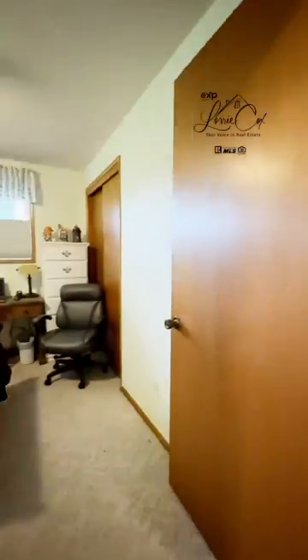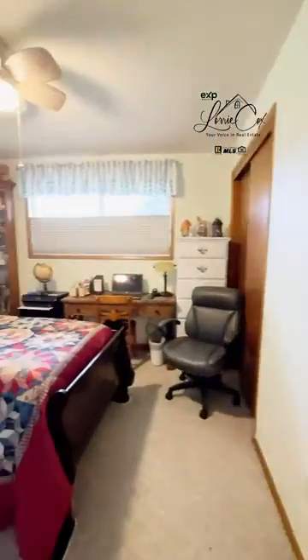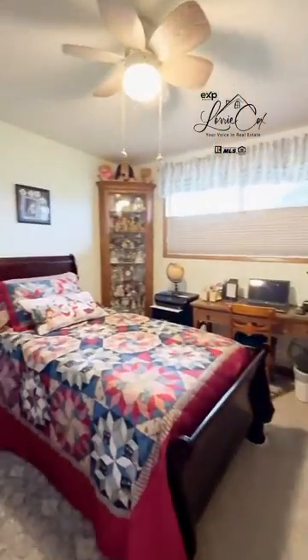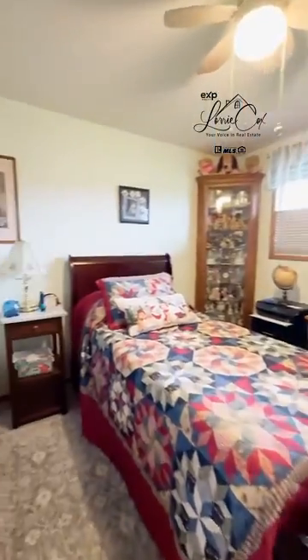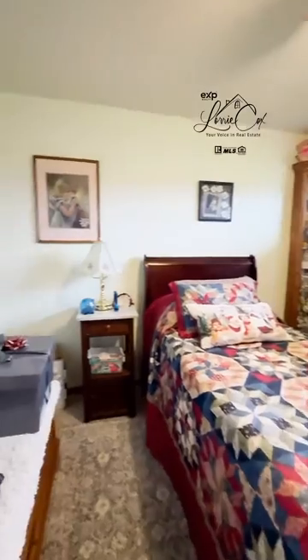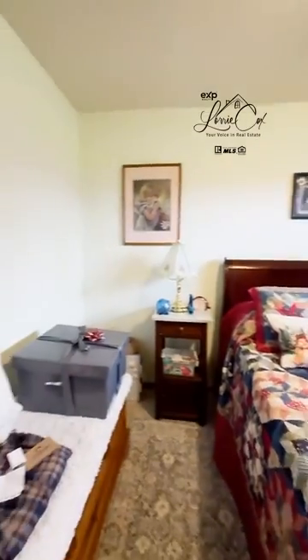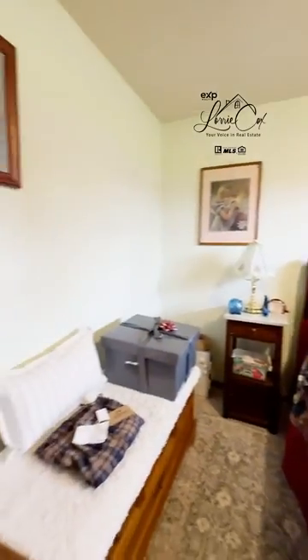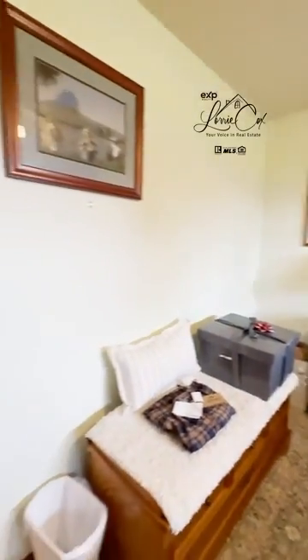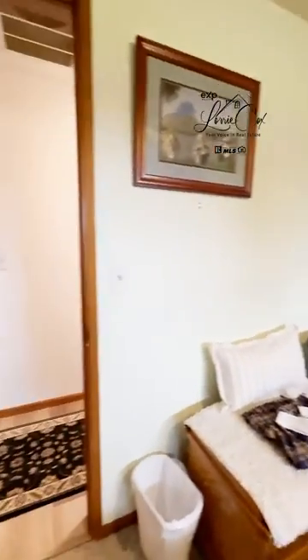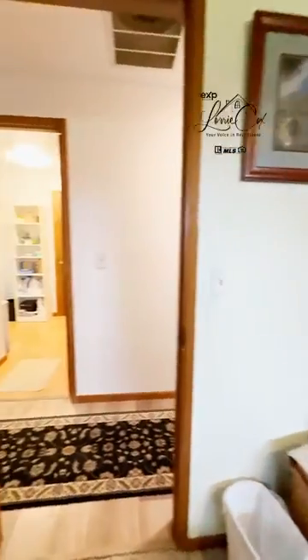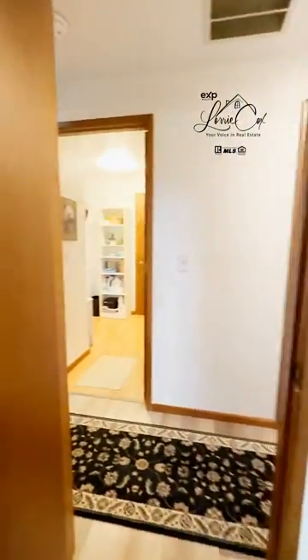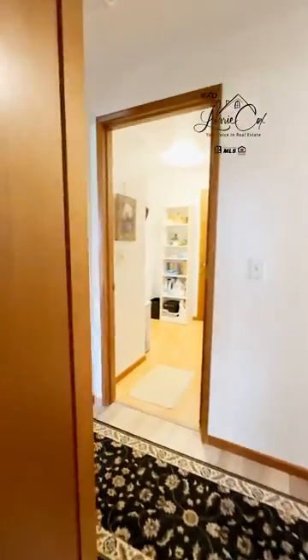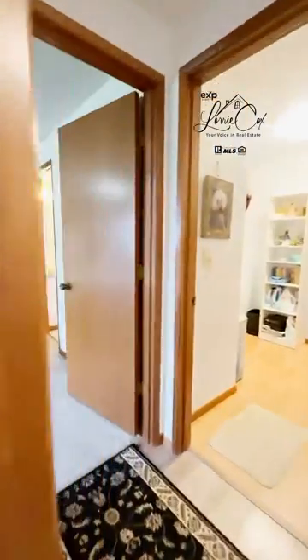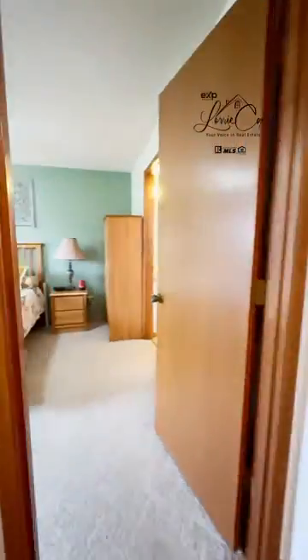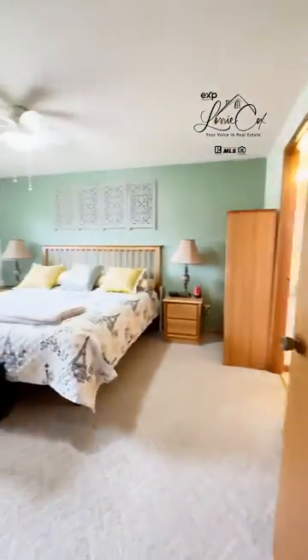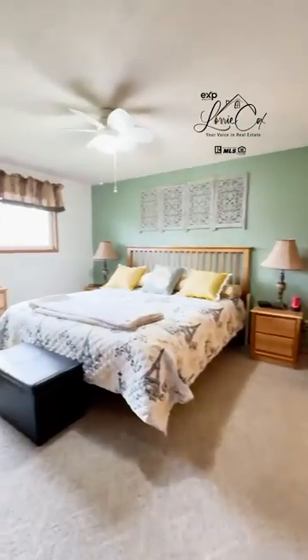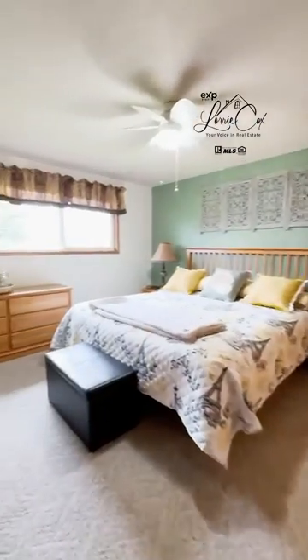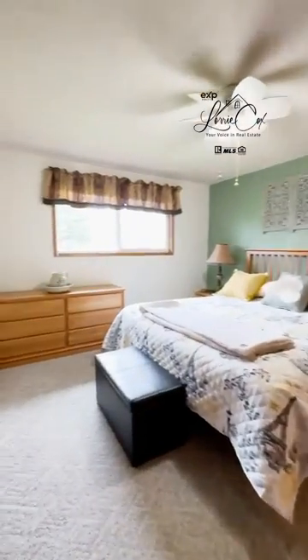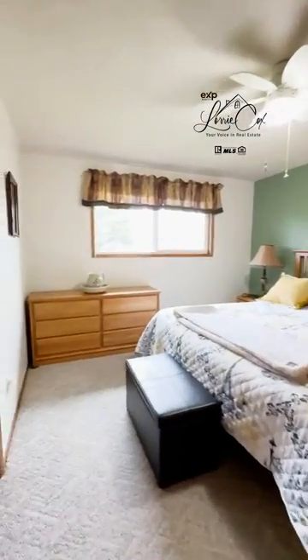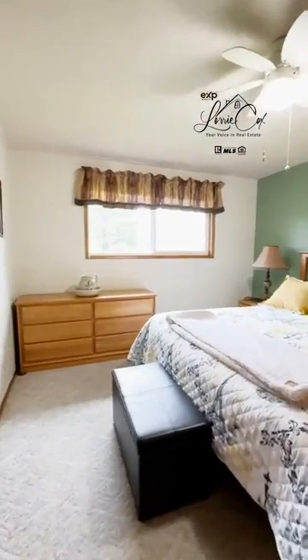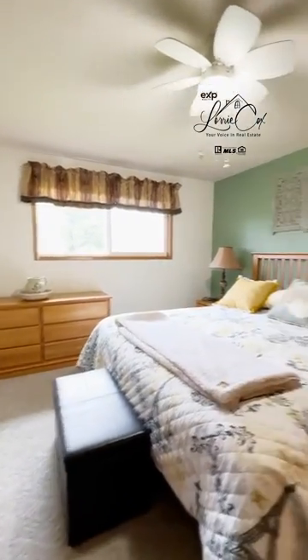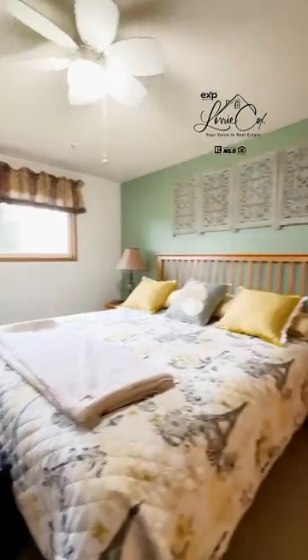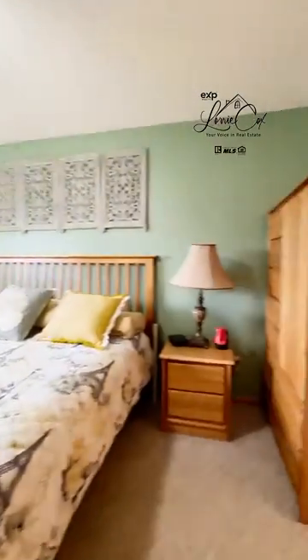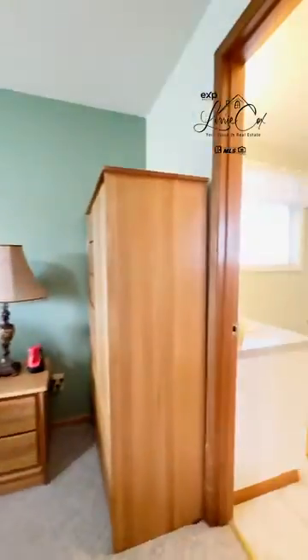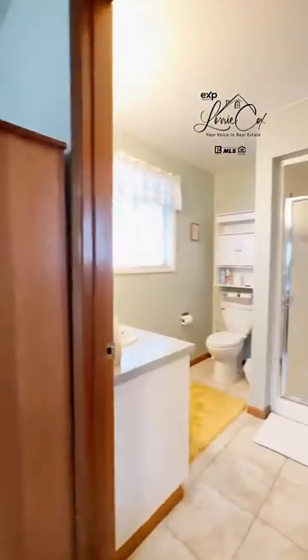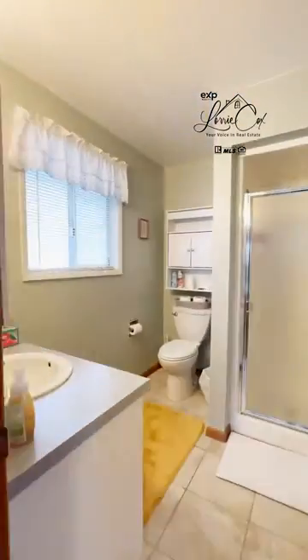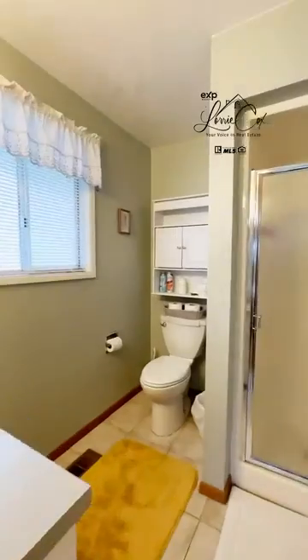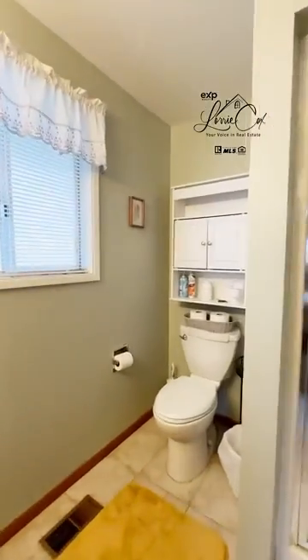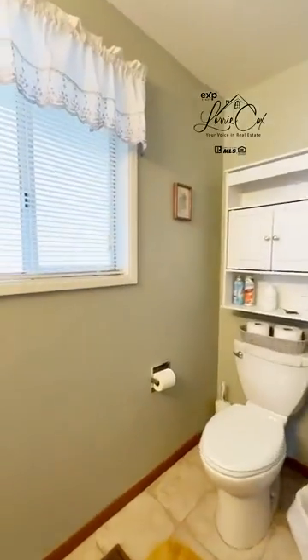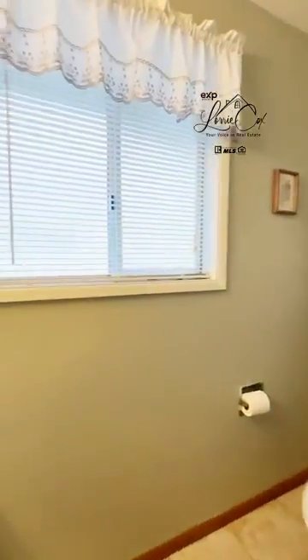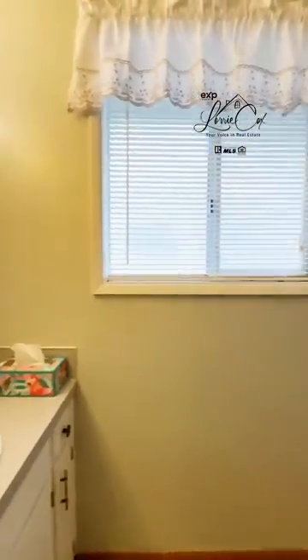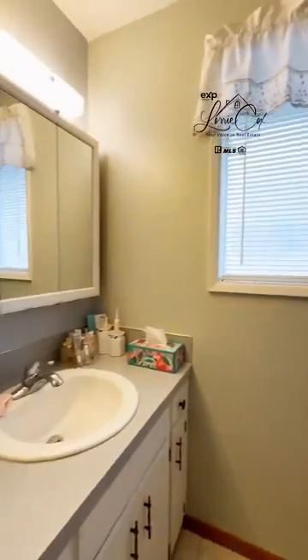Then we've got the second bedroom here, which makes a nice office or a room for your guests. We go into the primary bedroom, and that bedroom also has an ensuite with a shower and full bath.